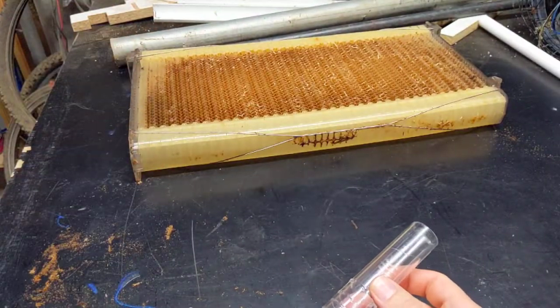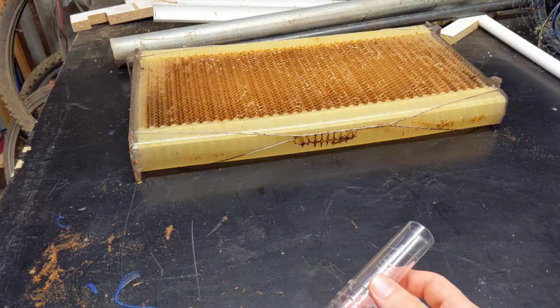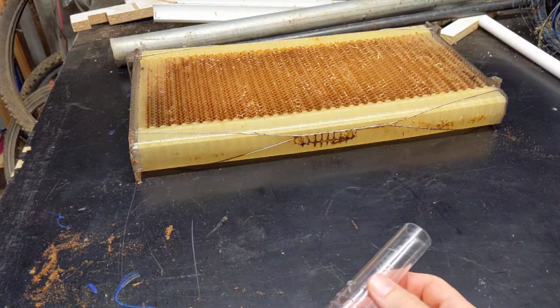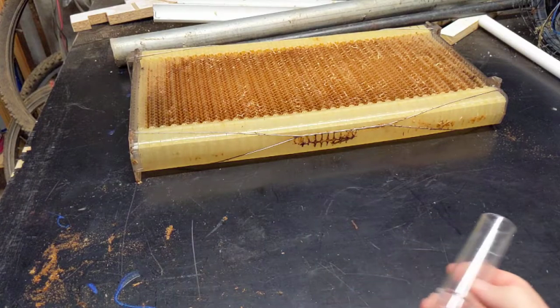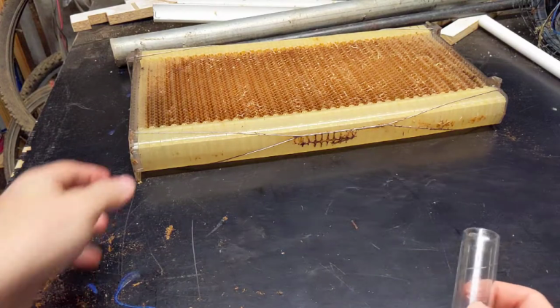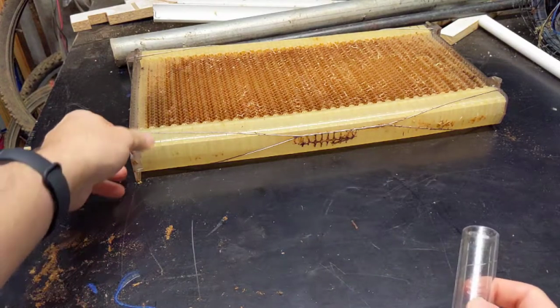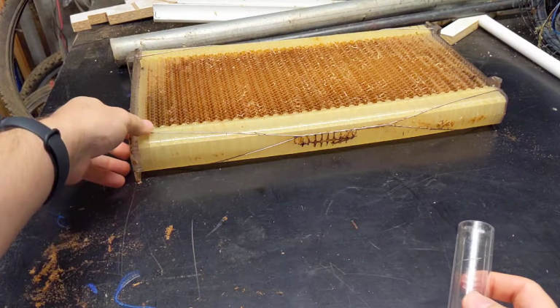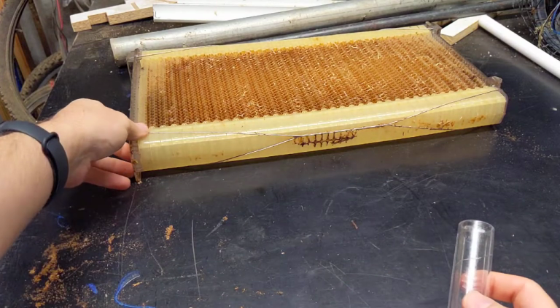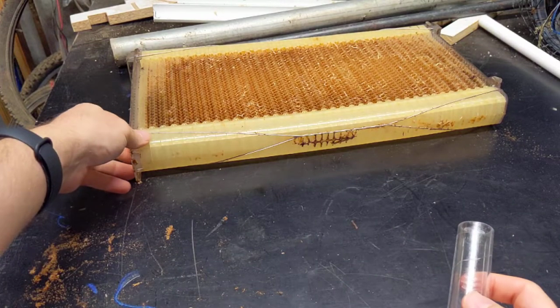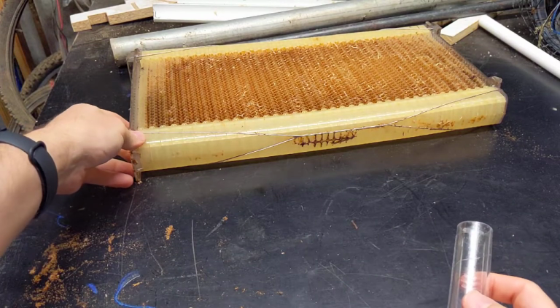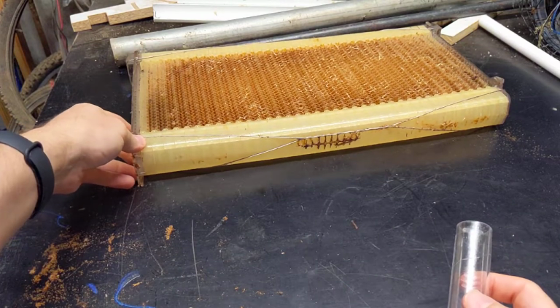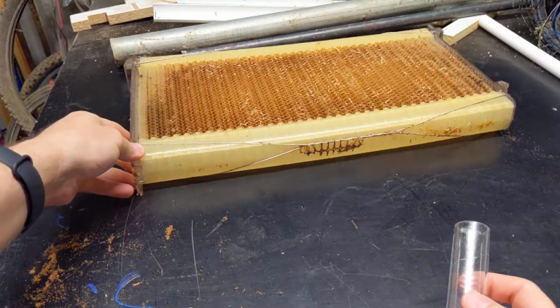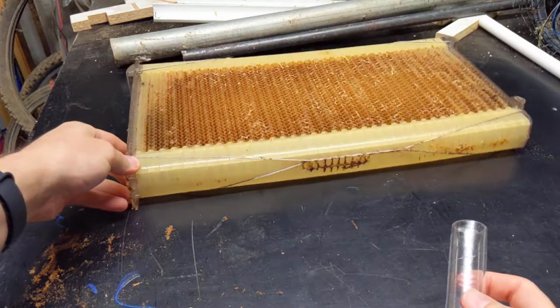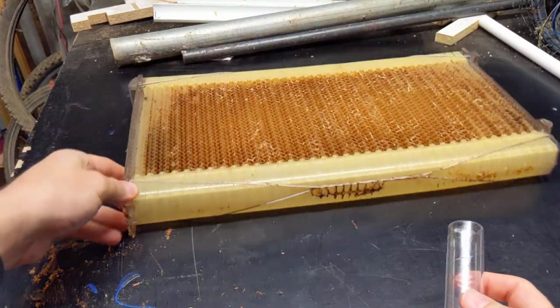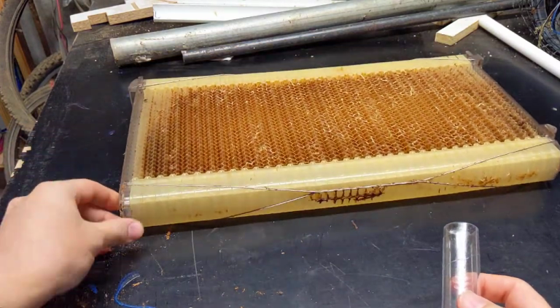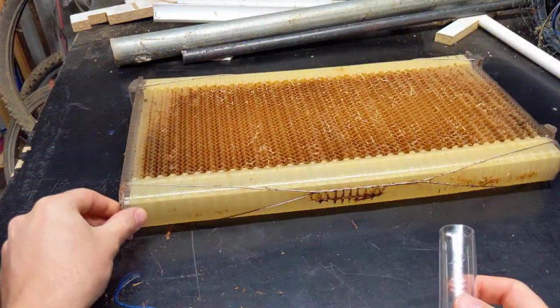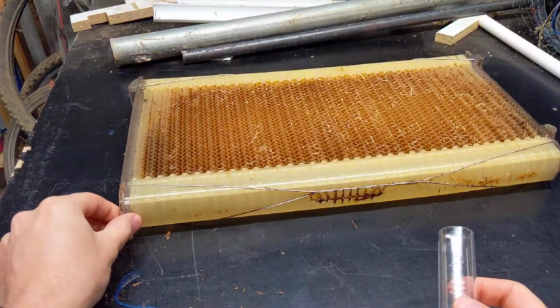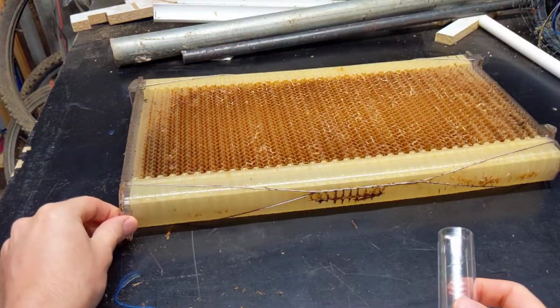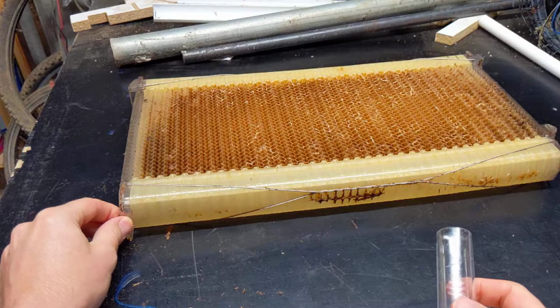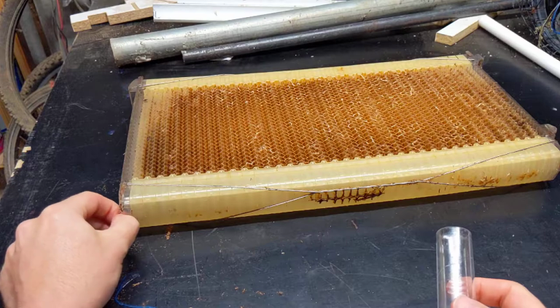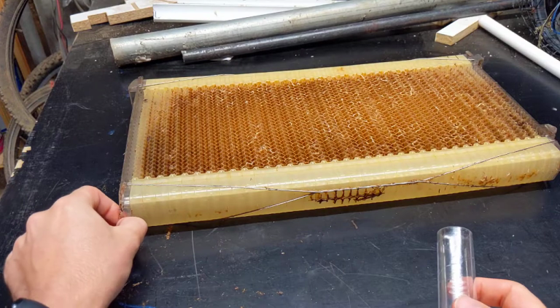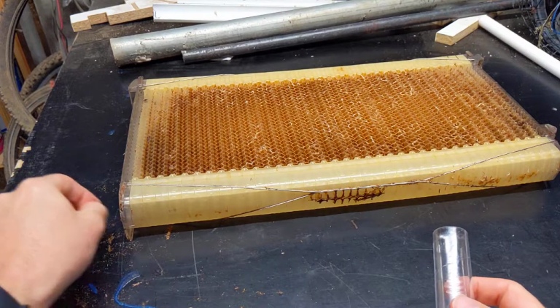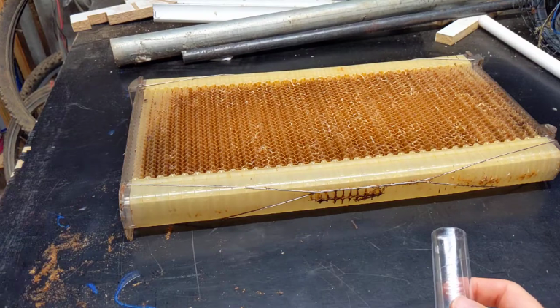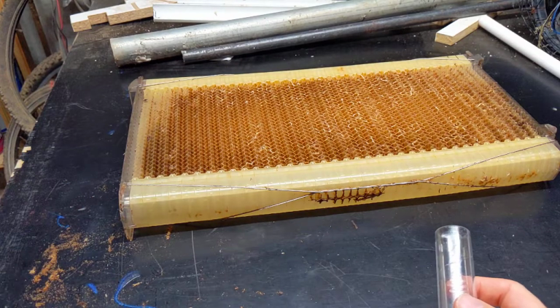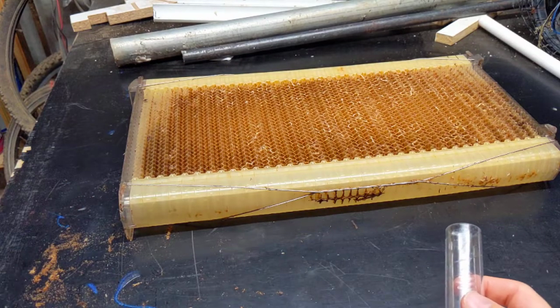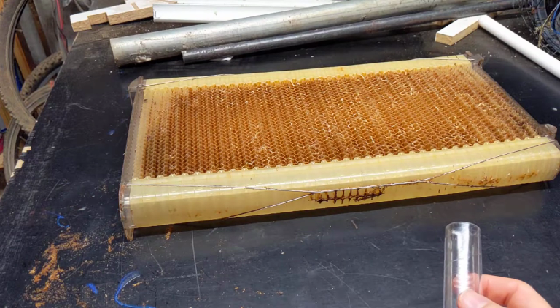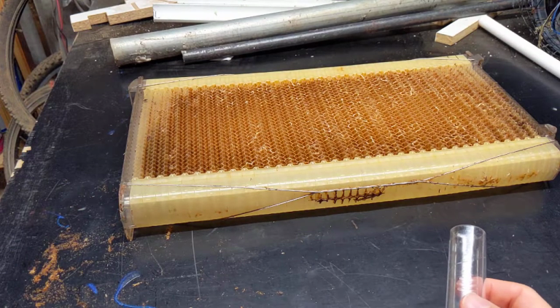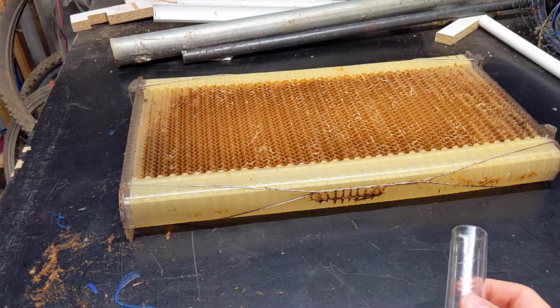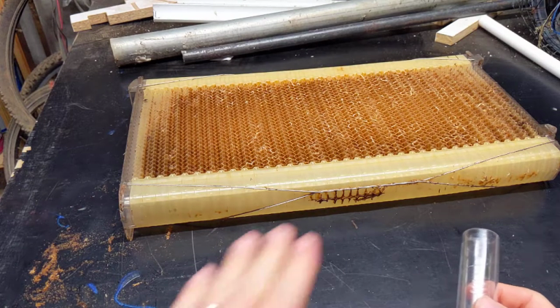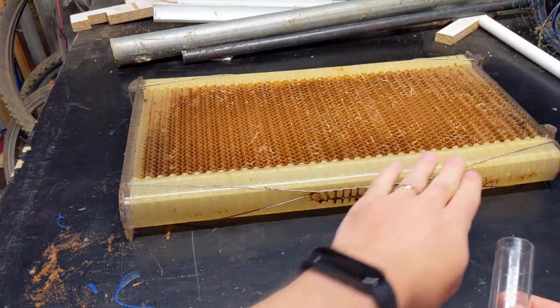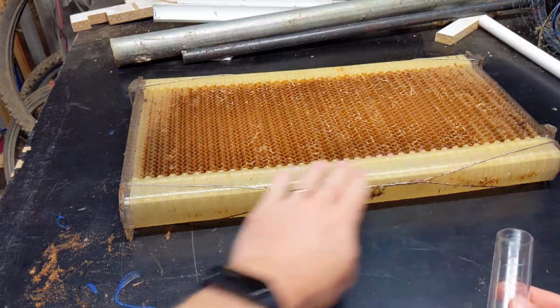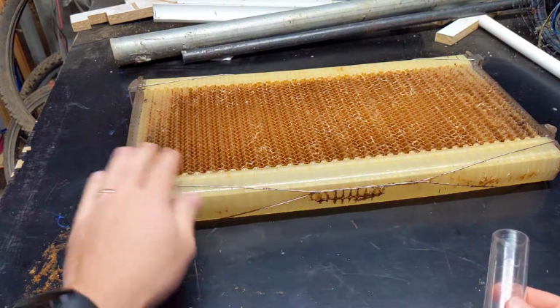The issue with that is it takes about half an hour per frame, and I've got three hives and it's six frames each, so it takes a while. I want to get that honey out of there faster.